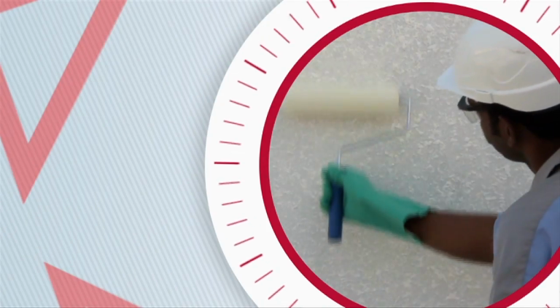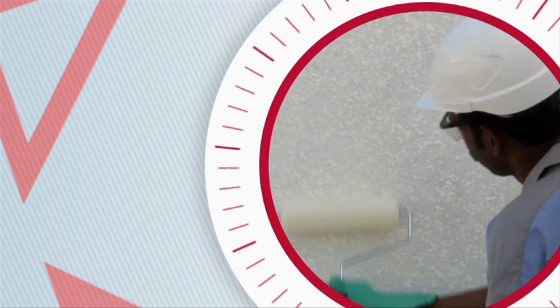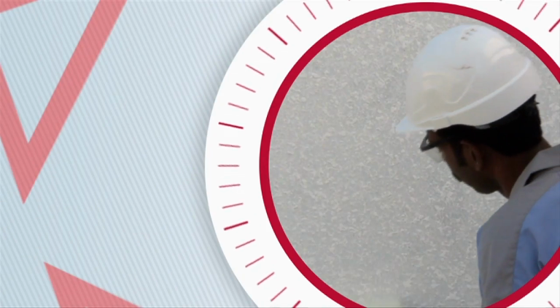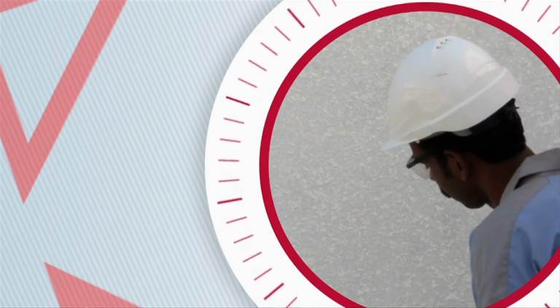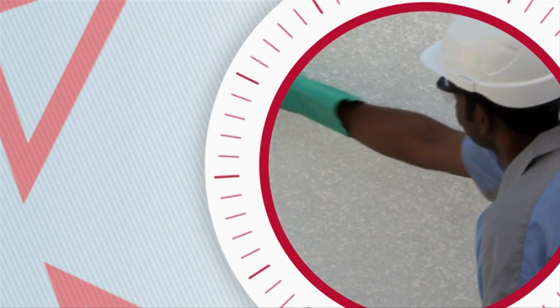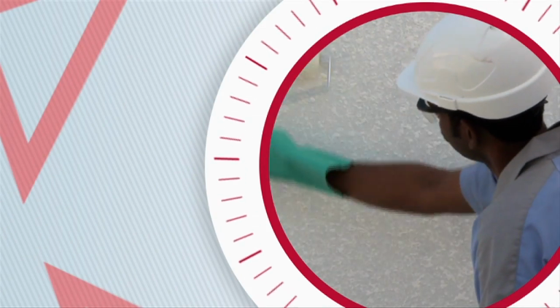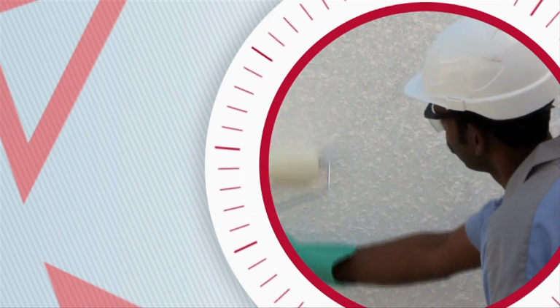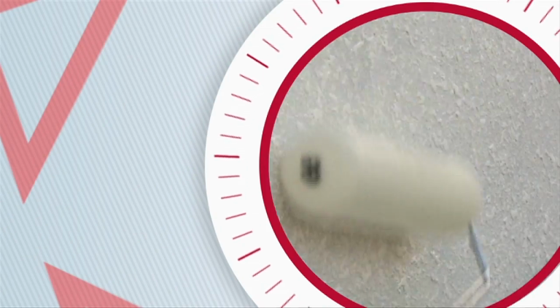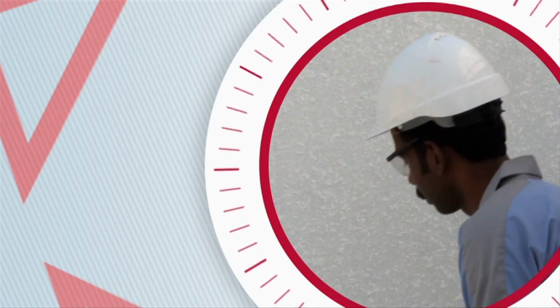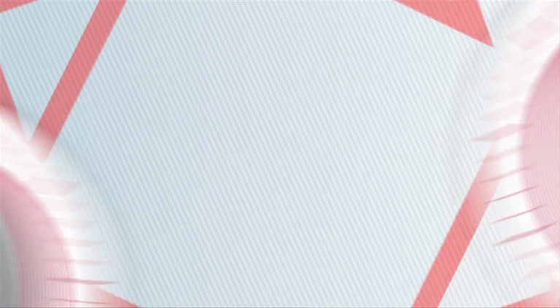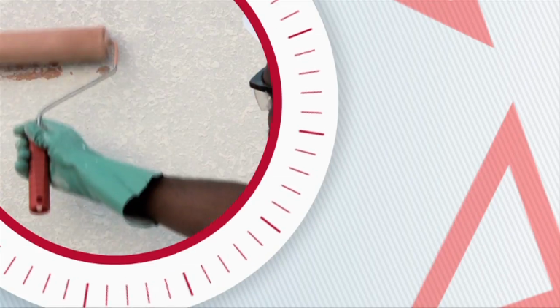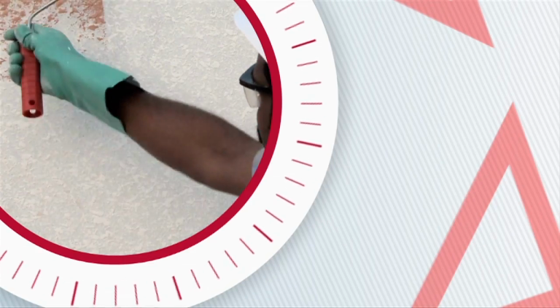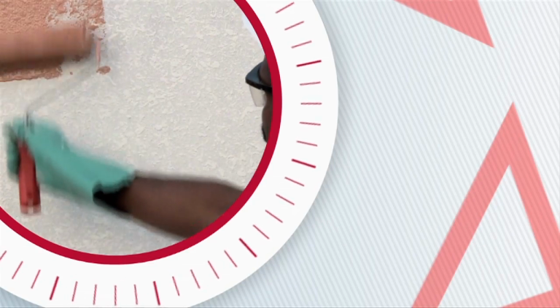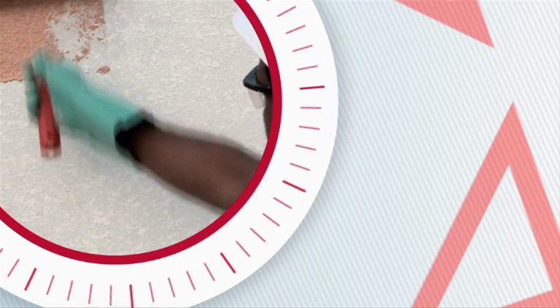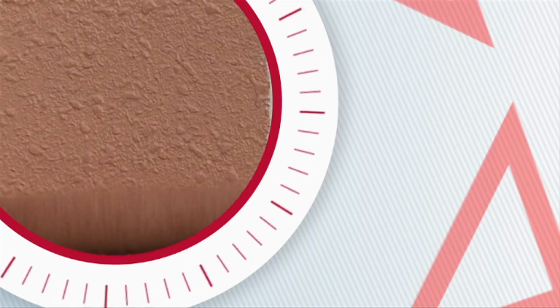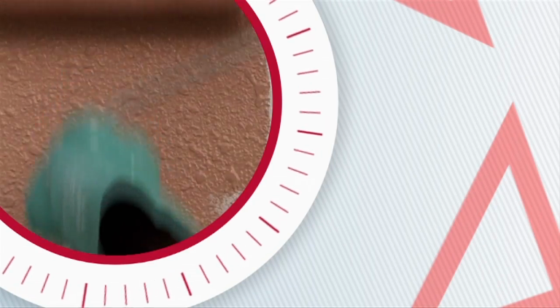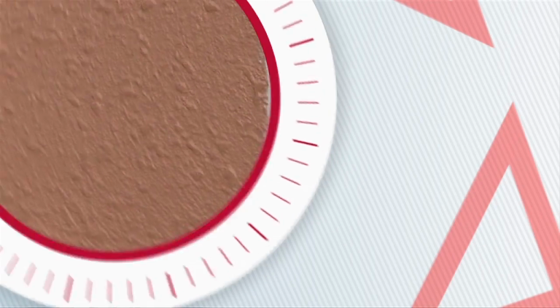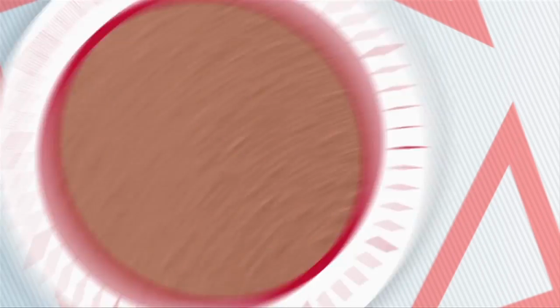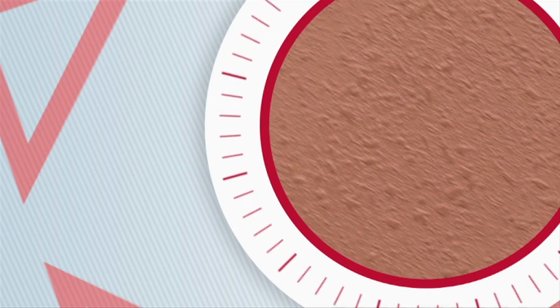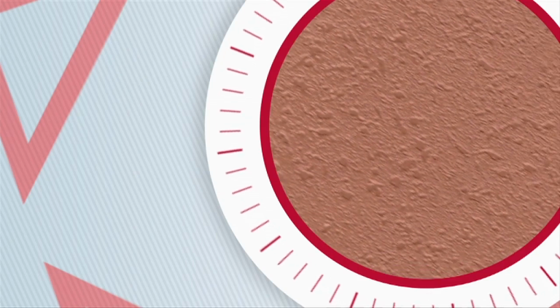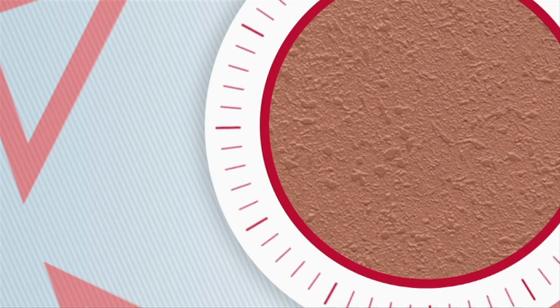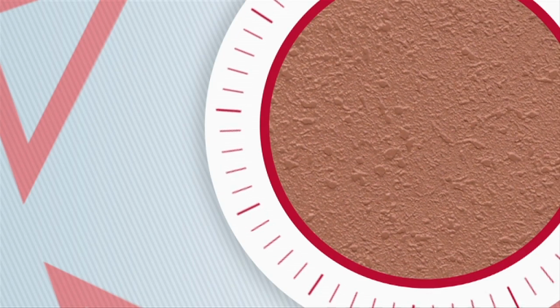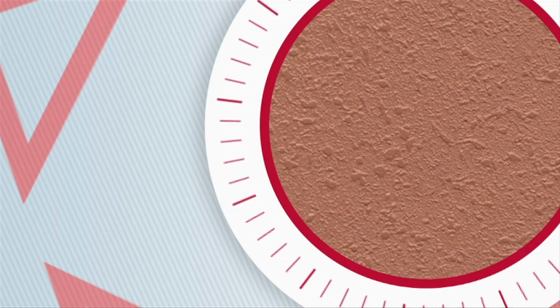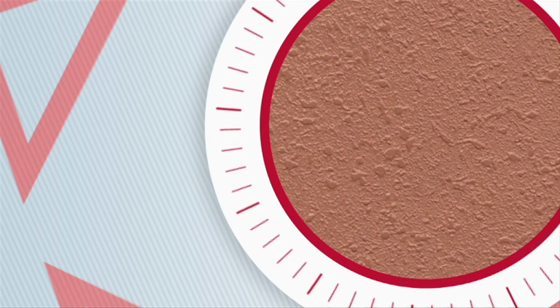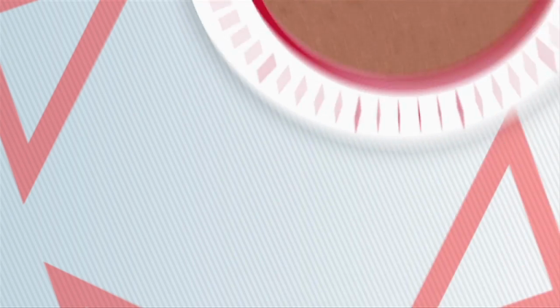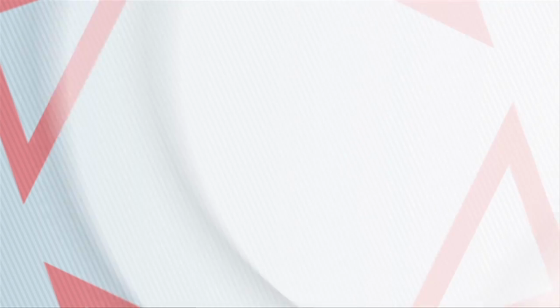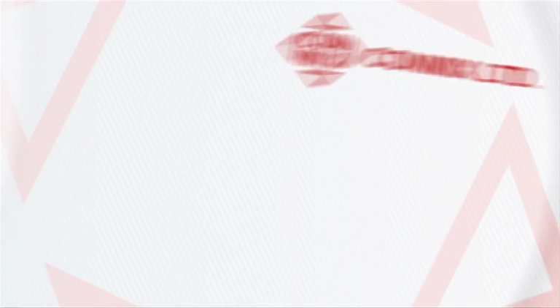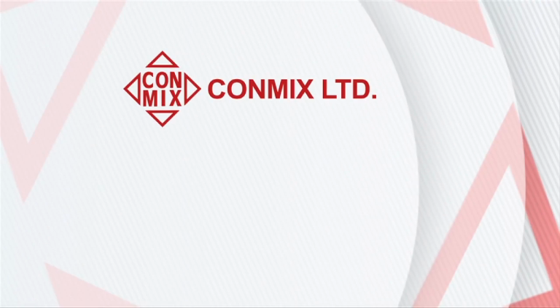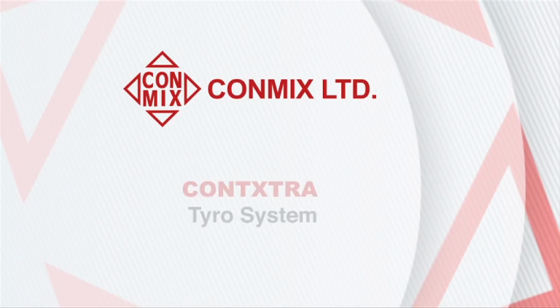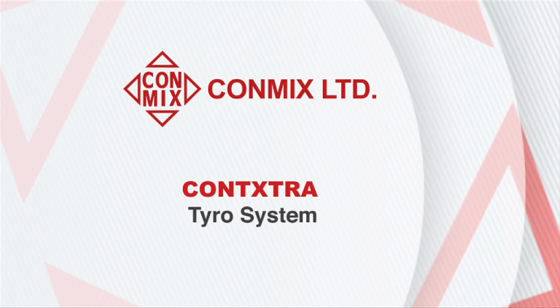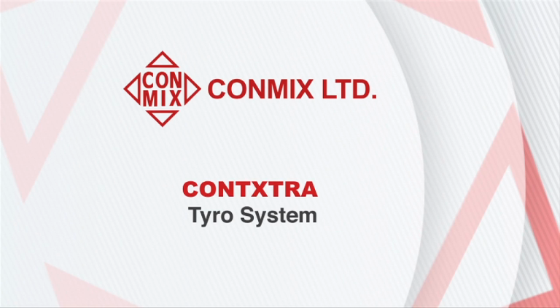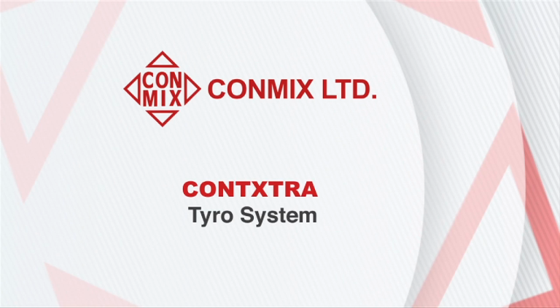Contextra Tyro system is a protective finishing solution for structures. It includes four coats: primer, Tyro compound, and two coats of Tyro Thane or Tyro Shield.